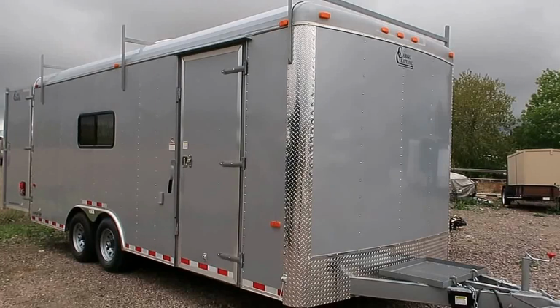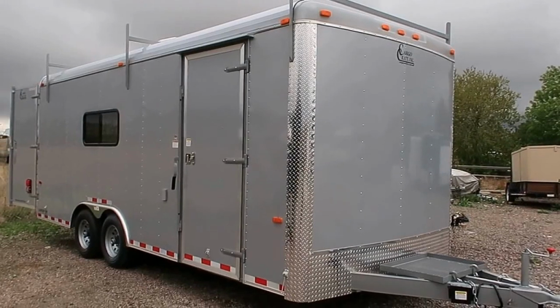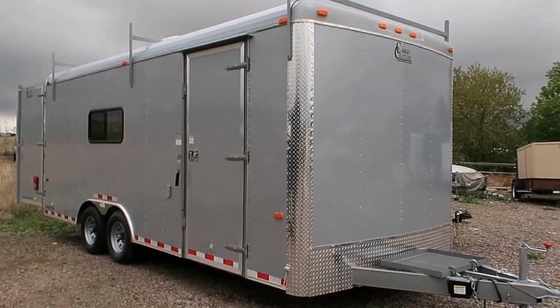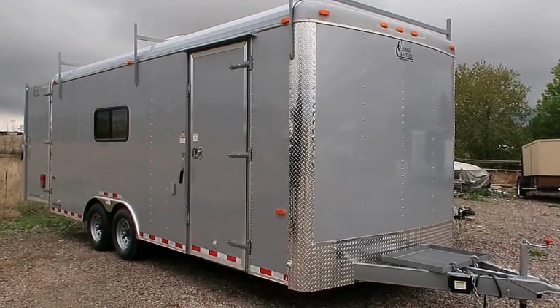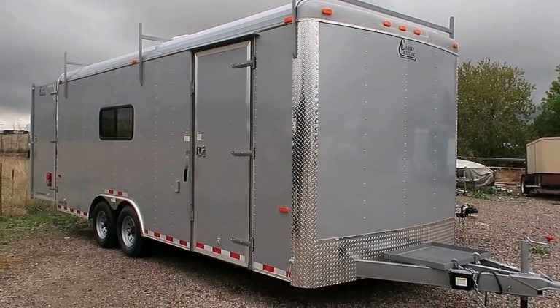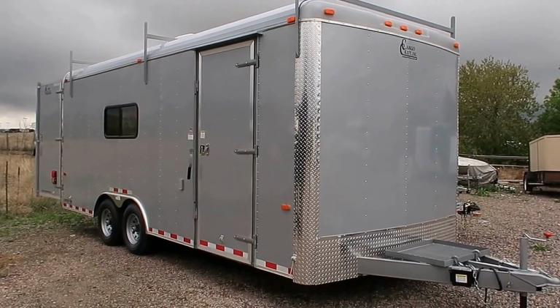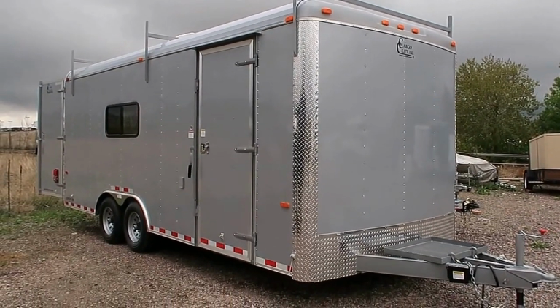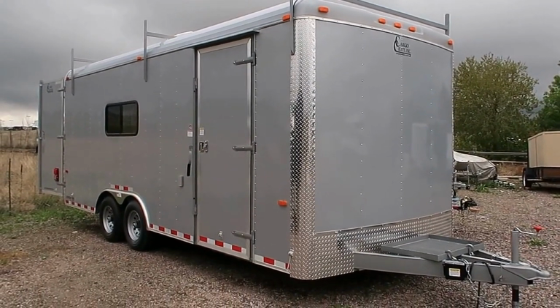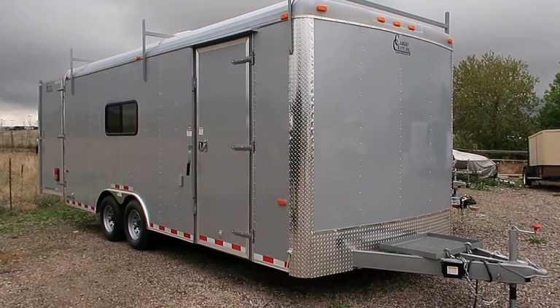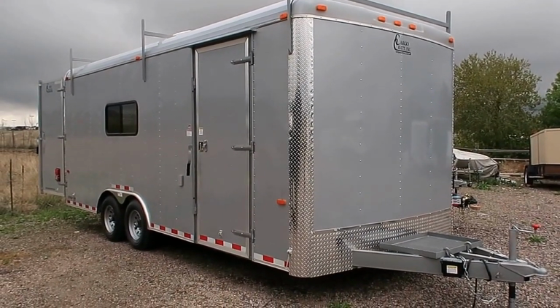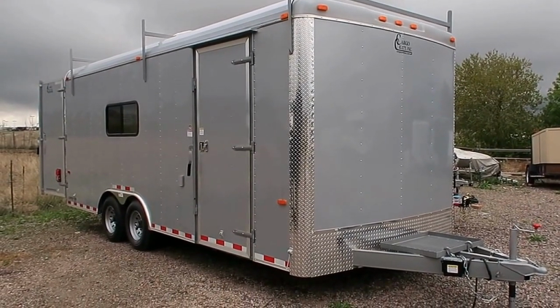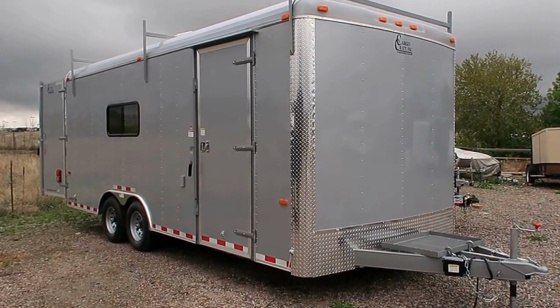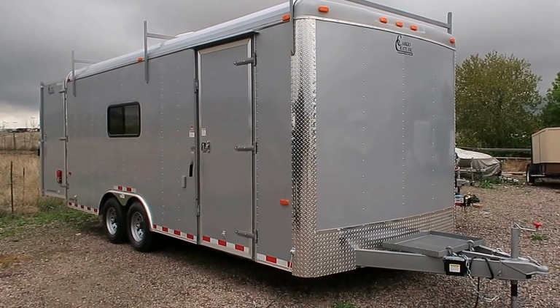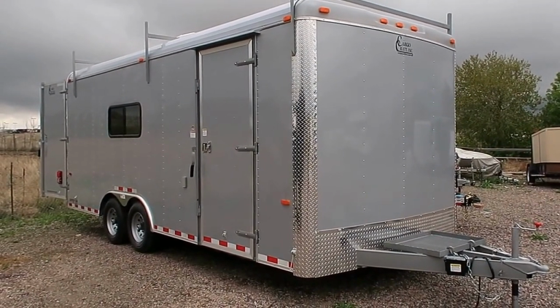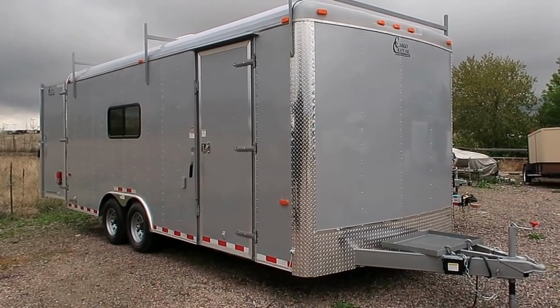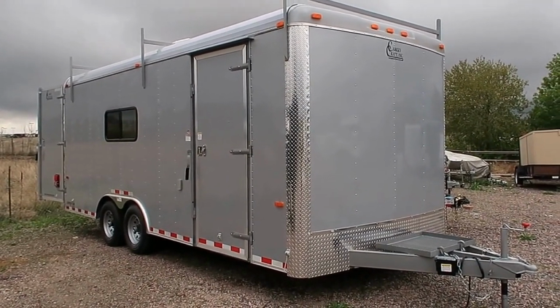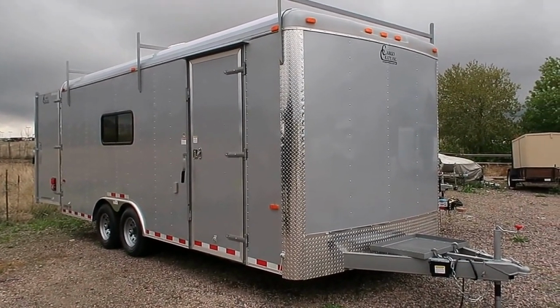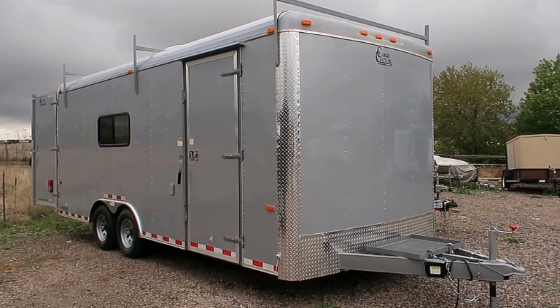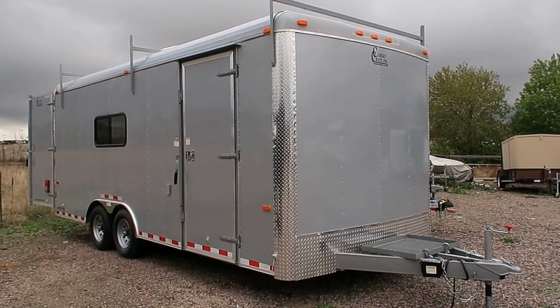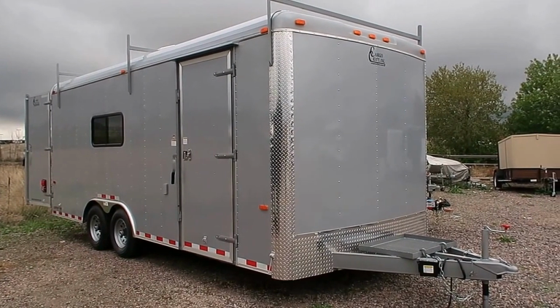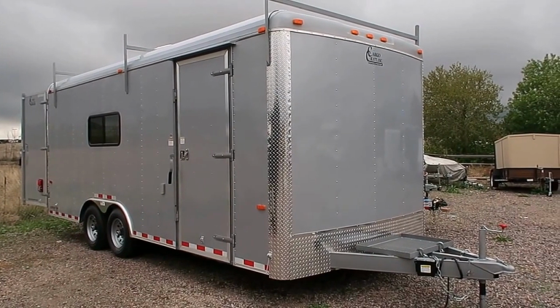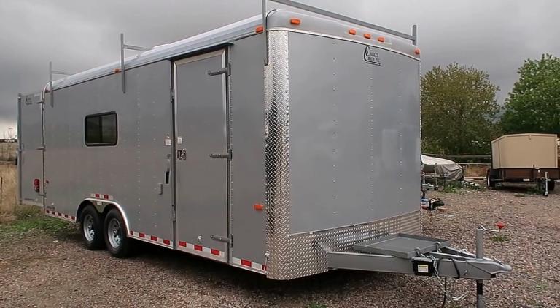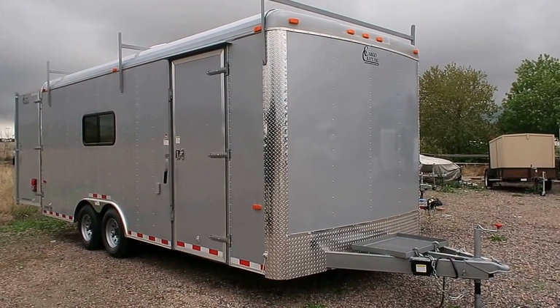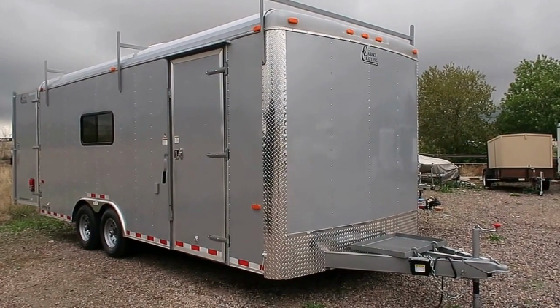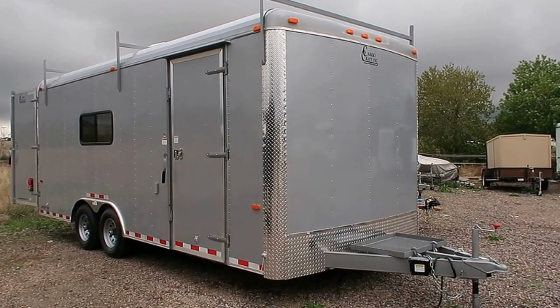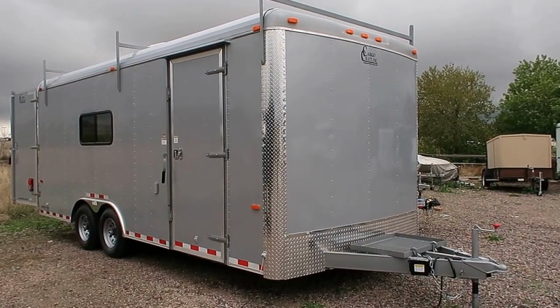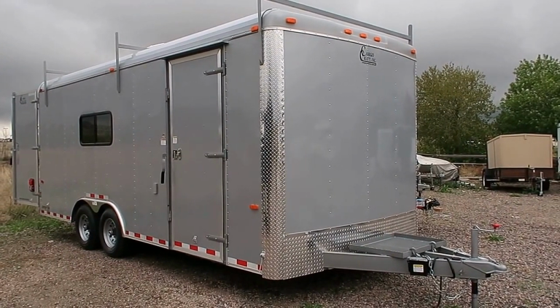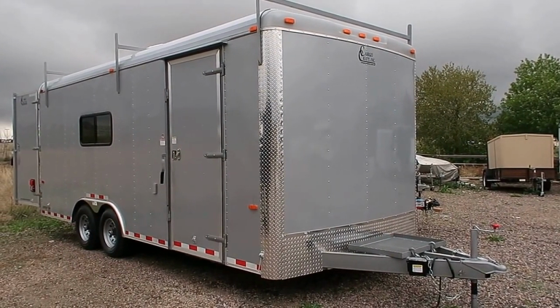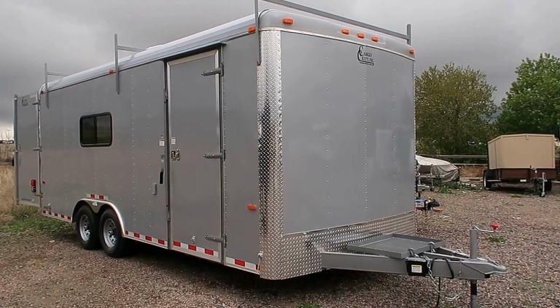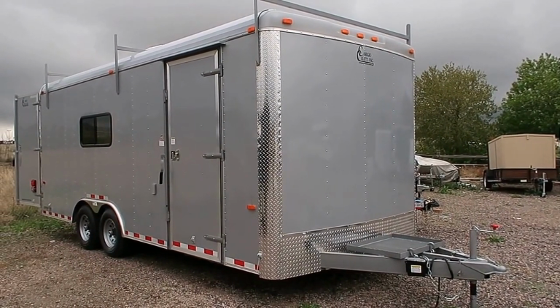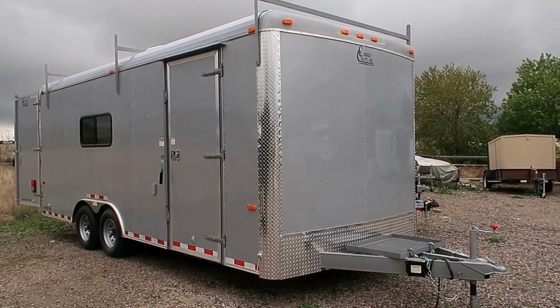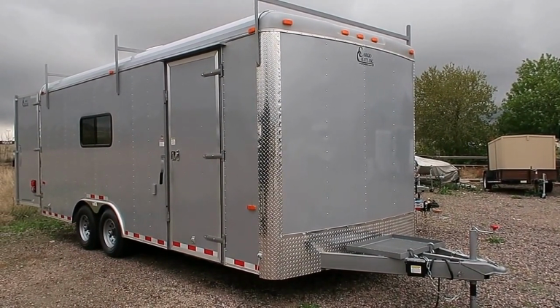Hey everybody, it's Colorado Trailers. Wanted to show you guys a great trailer we have in stock. If you guys are looking for a mobile office, an office trailer, something like that, this is a great unit to have.